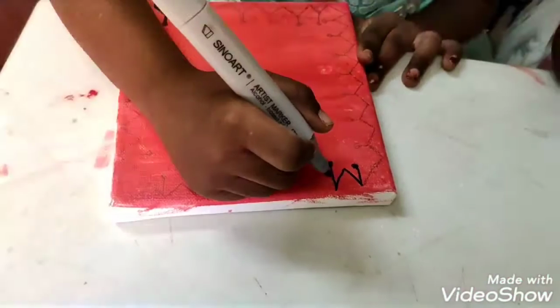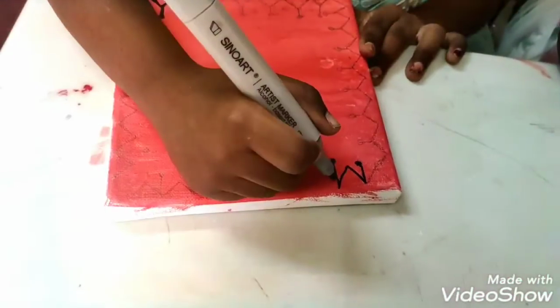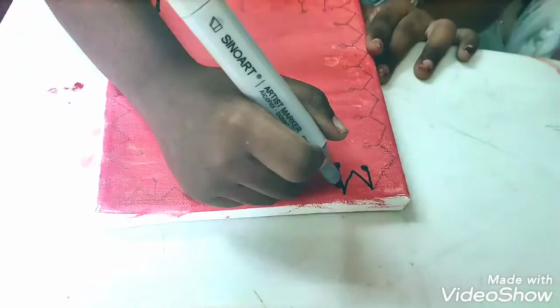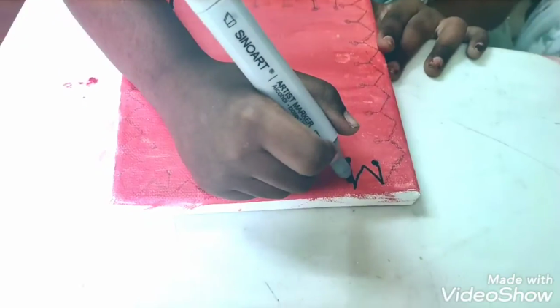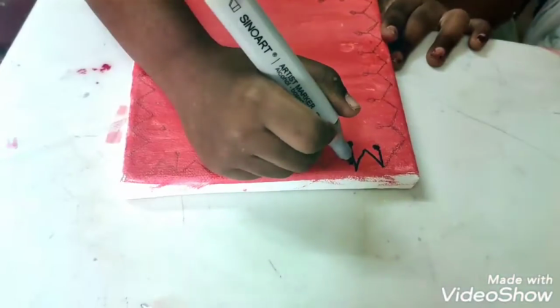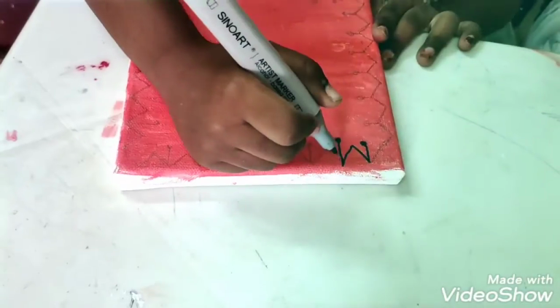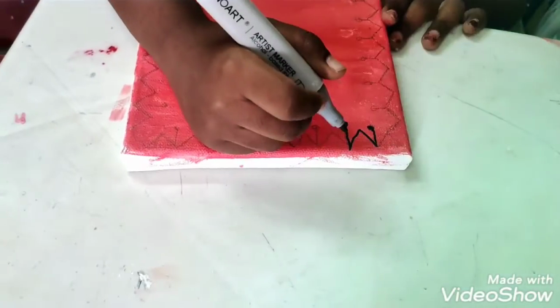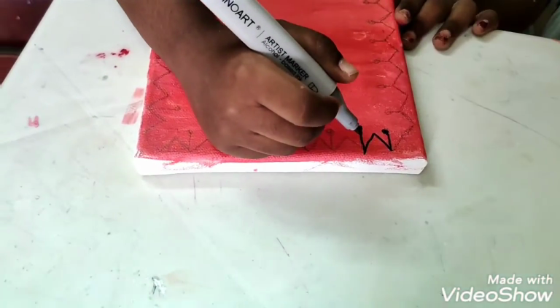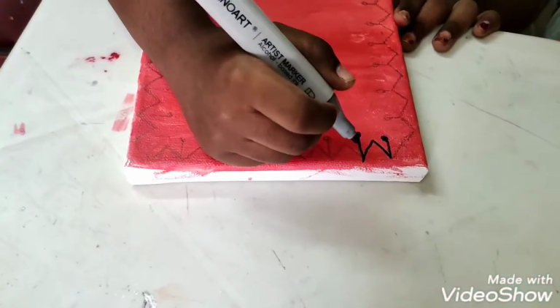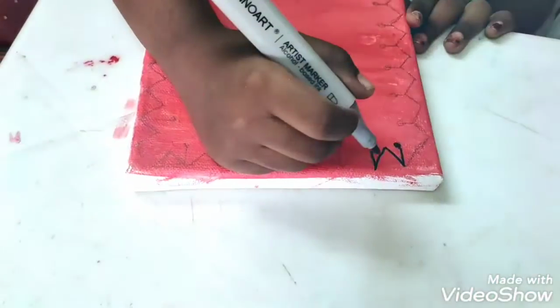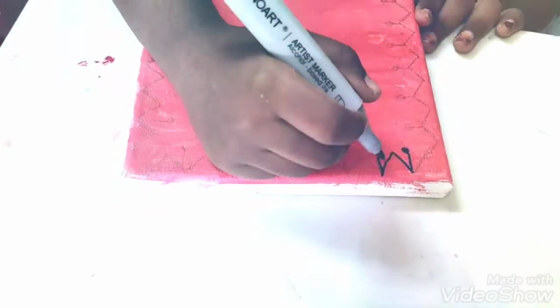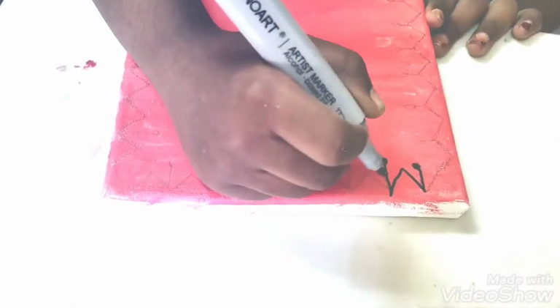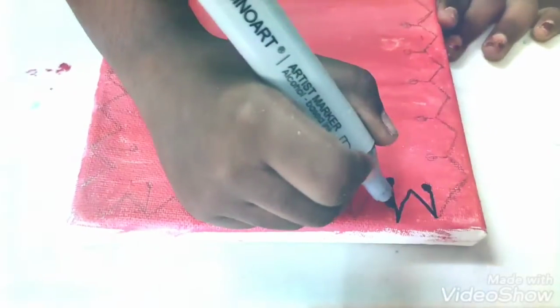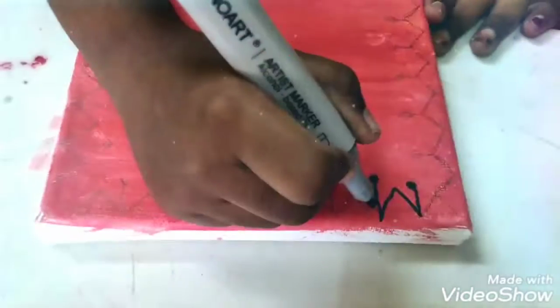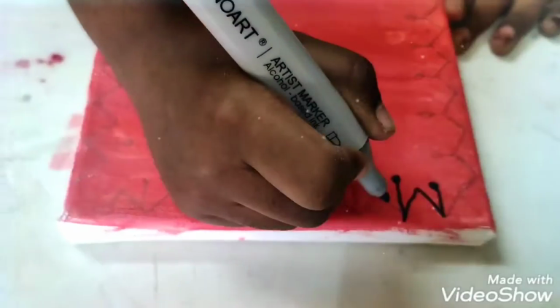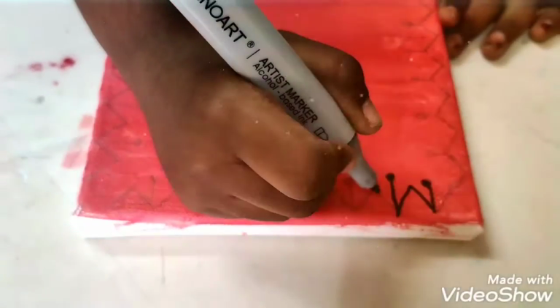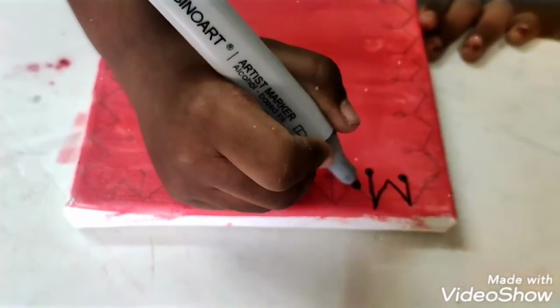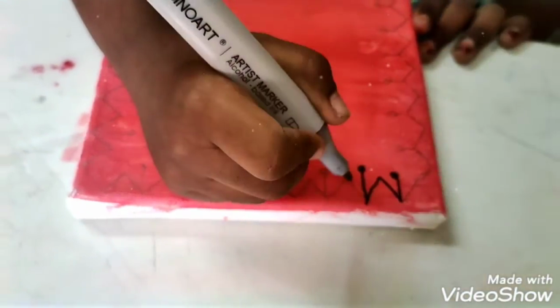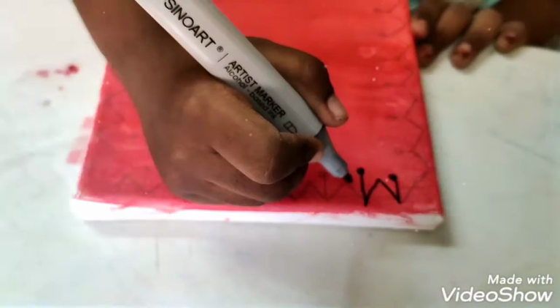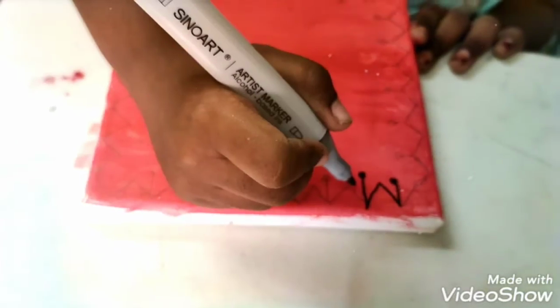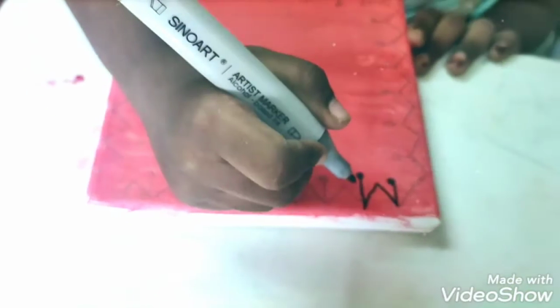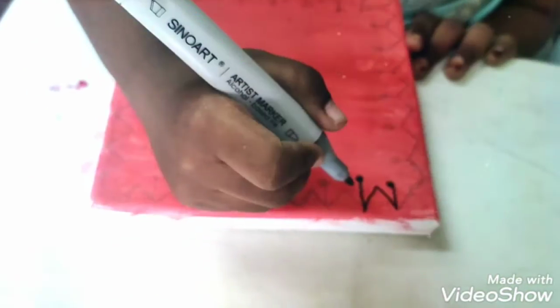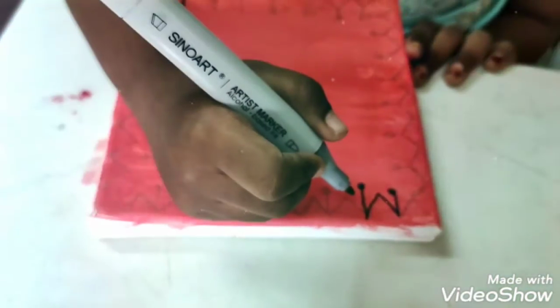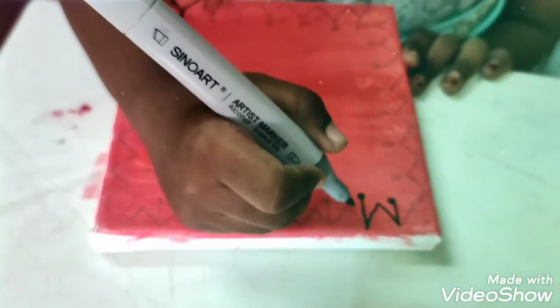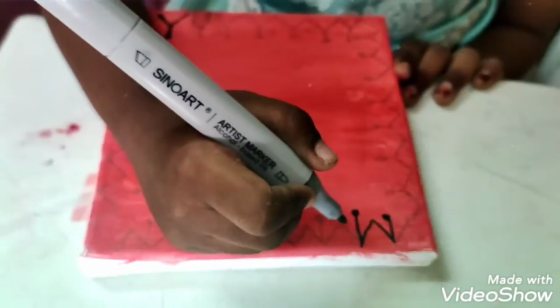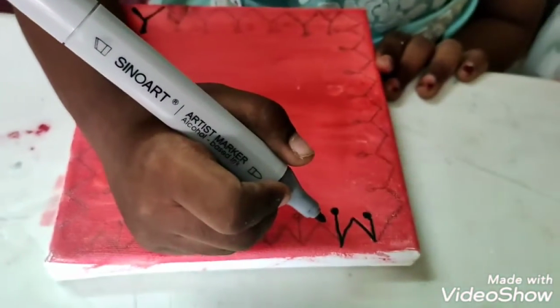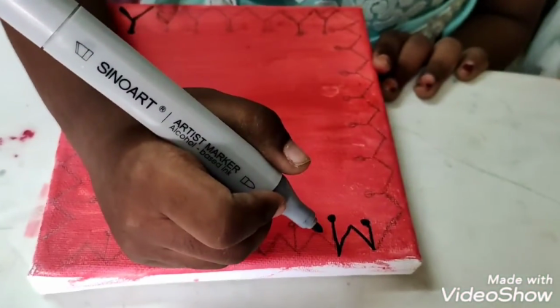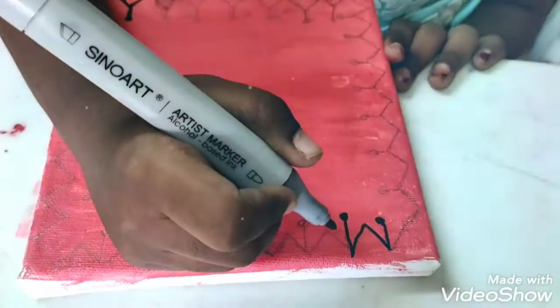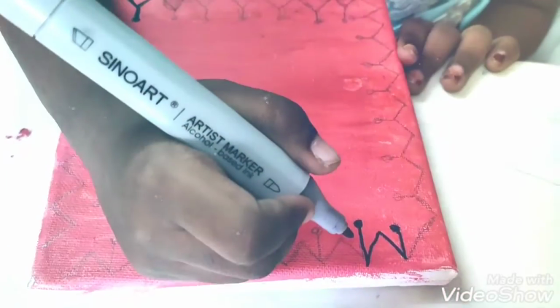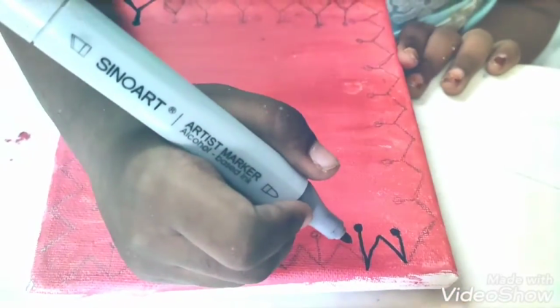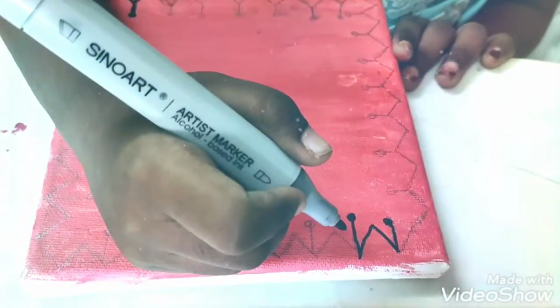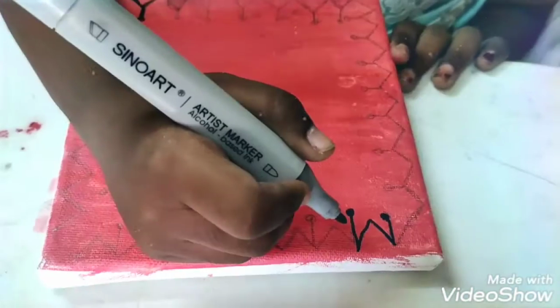Now, my sister is going to sketch out the borders. If you haven't seen my border design video, please go to the description box — I have attached it.